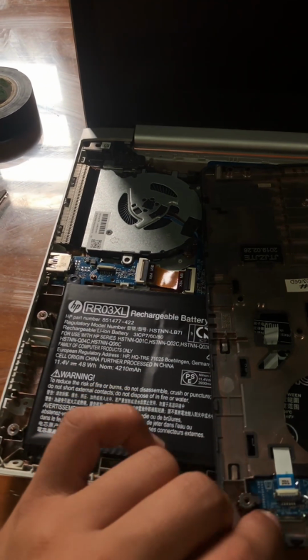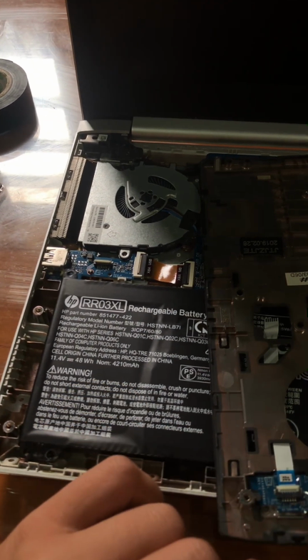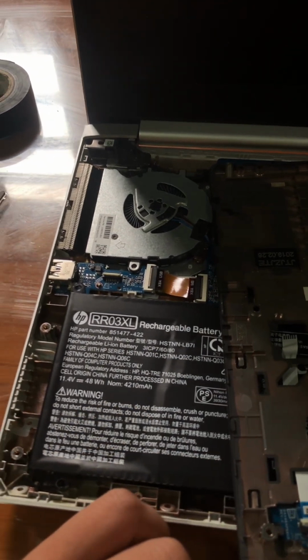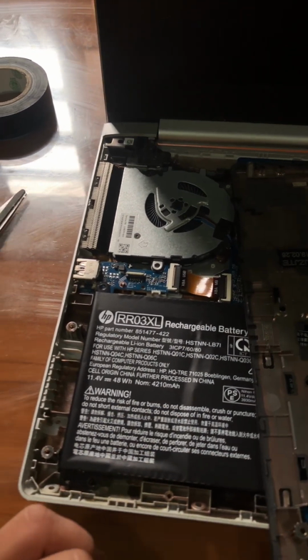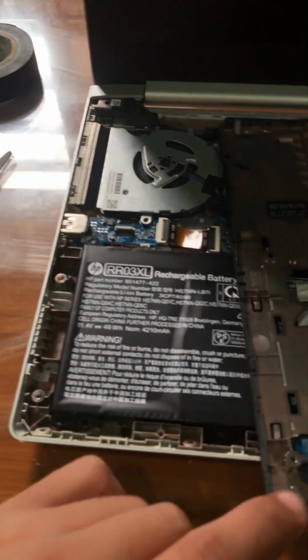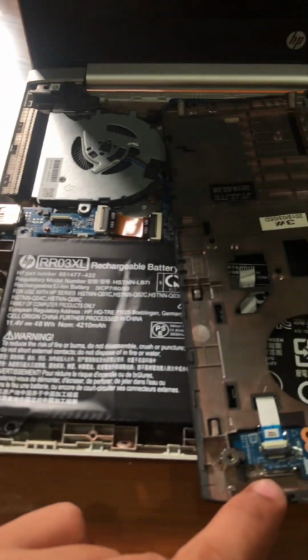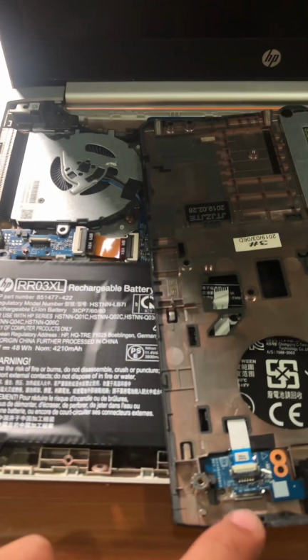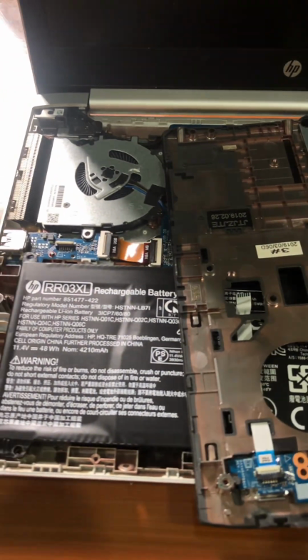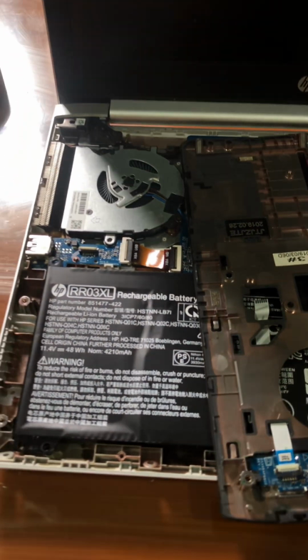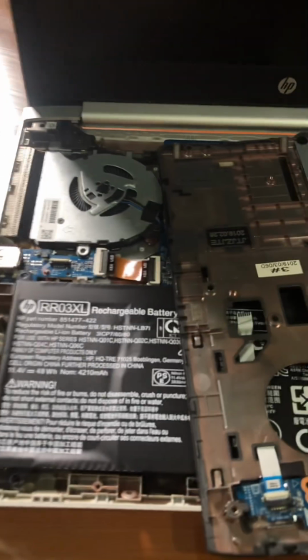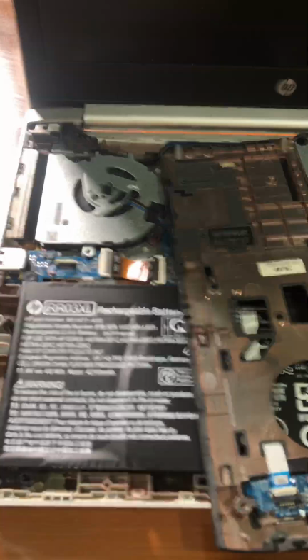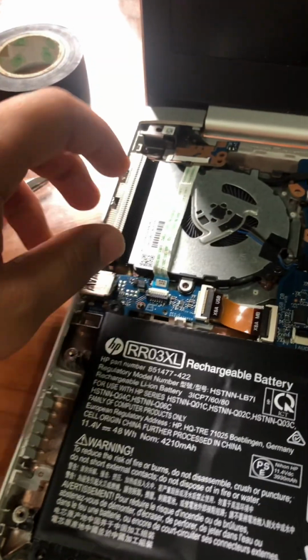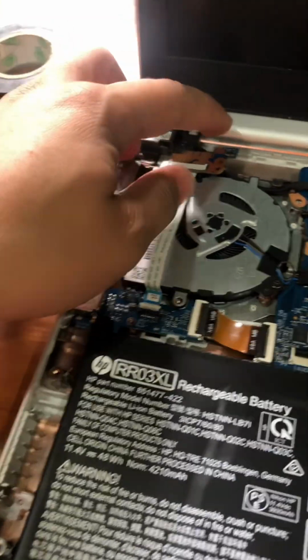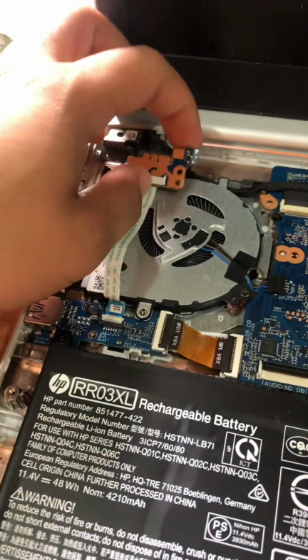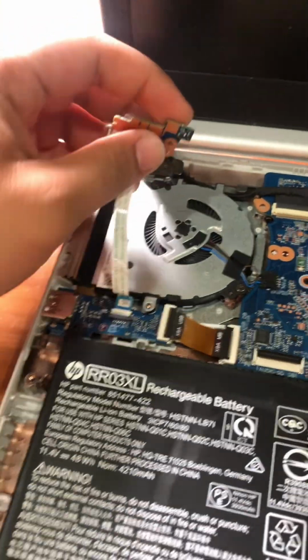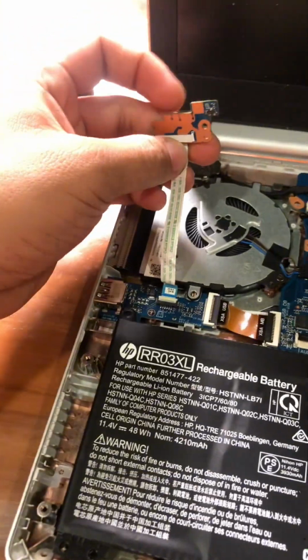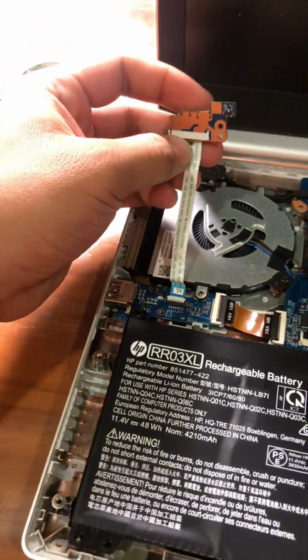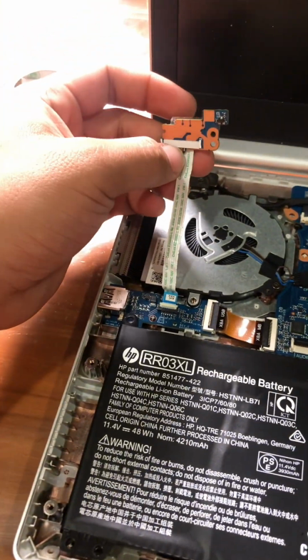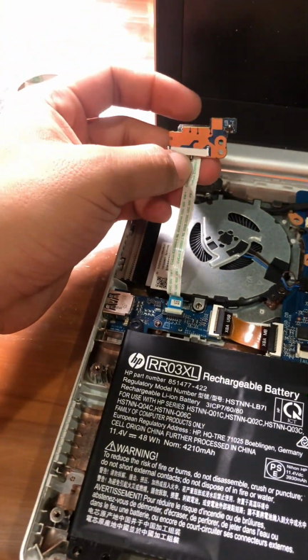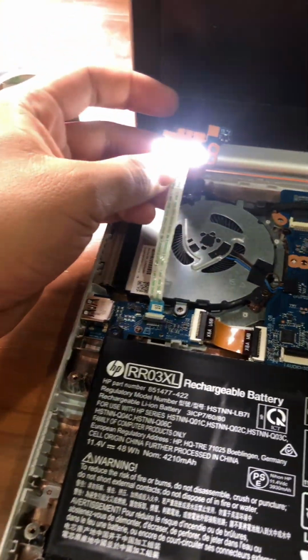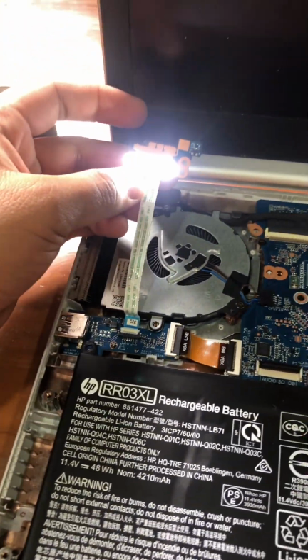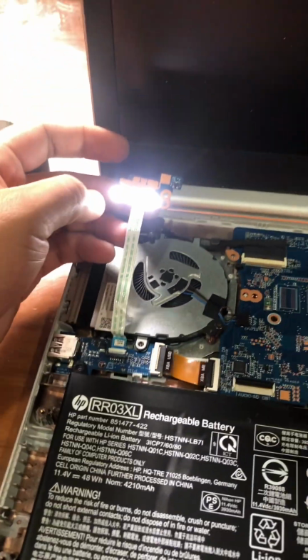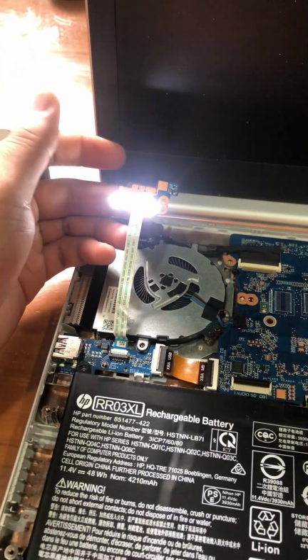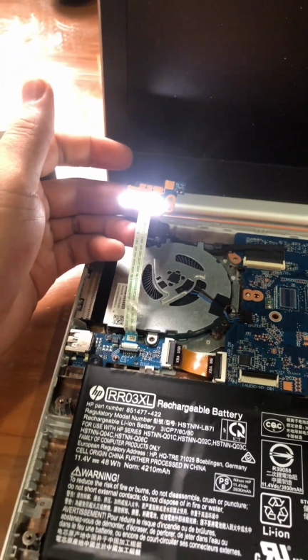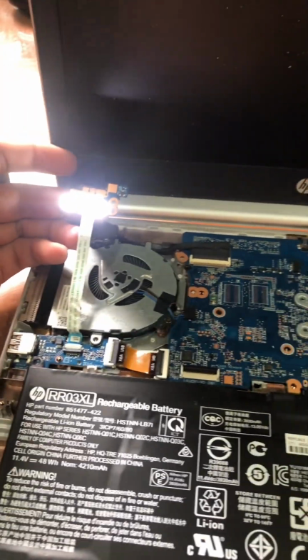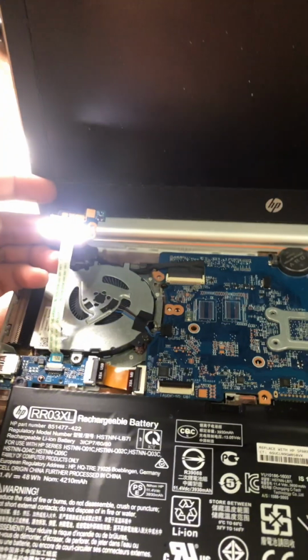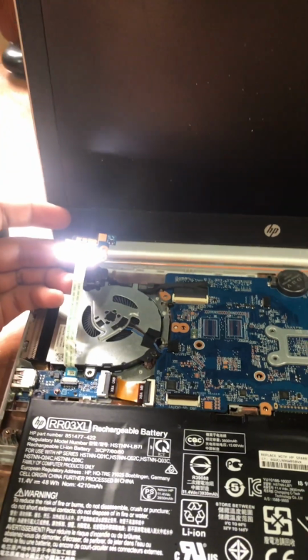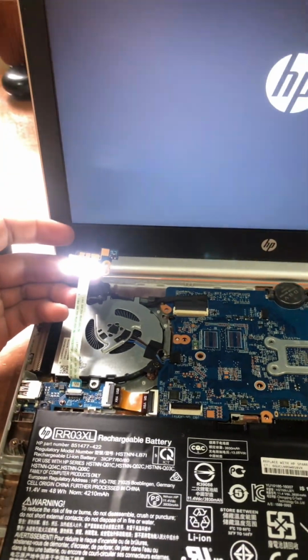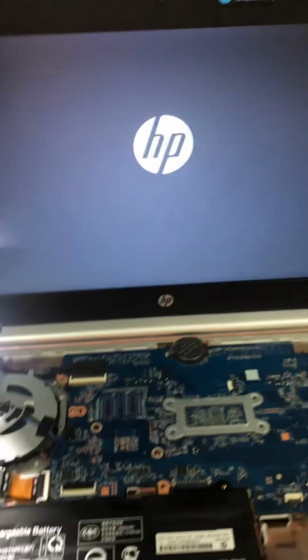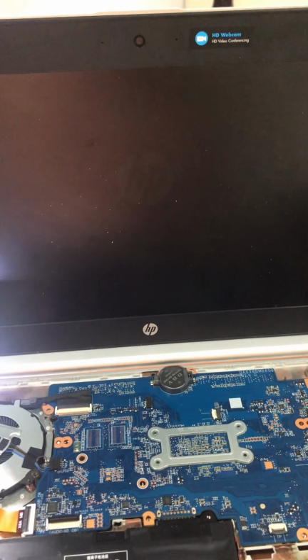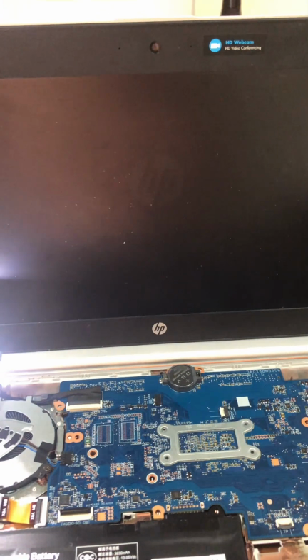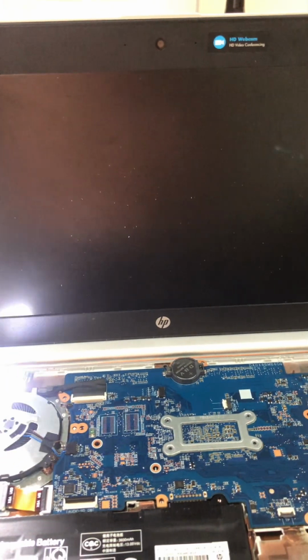So yeah, I will show you. I will turn it on. There you go.